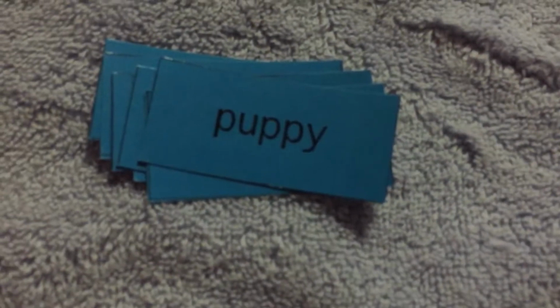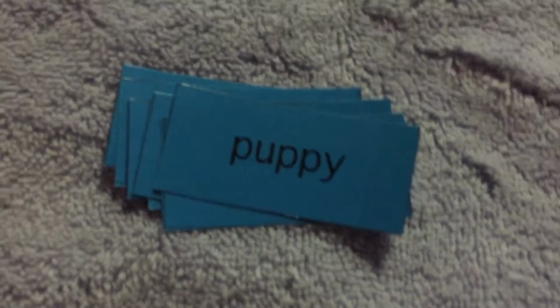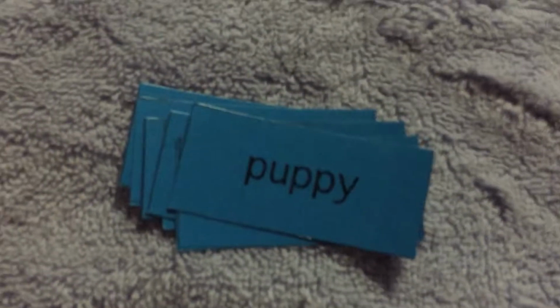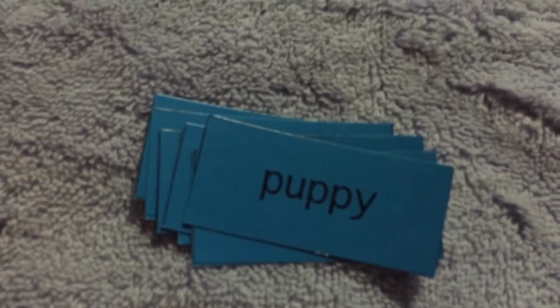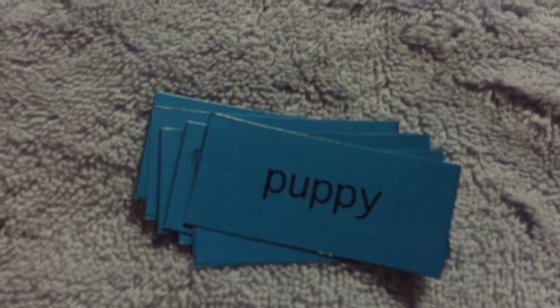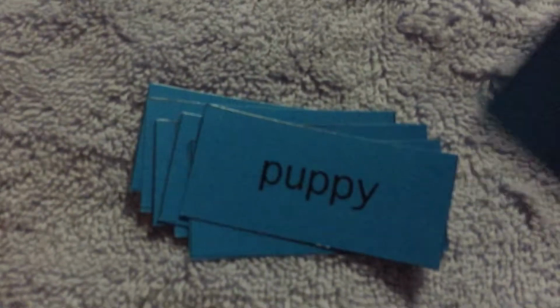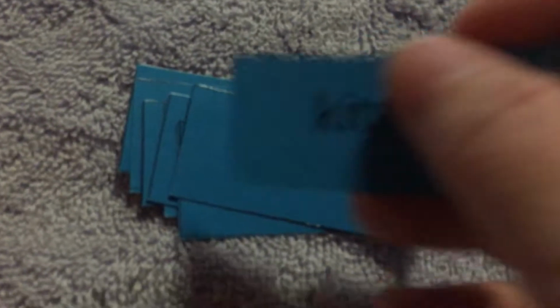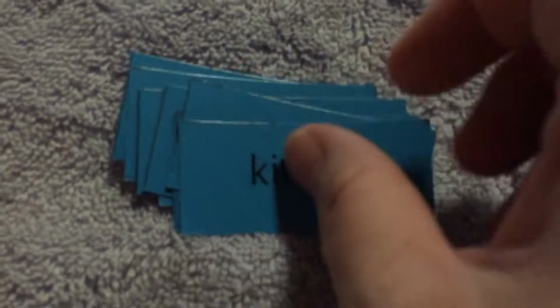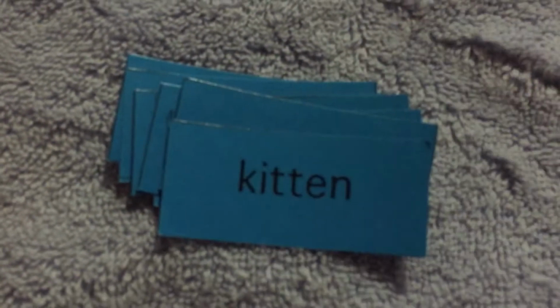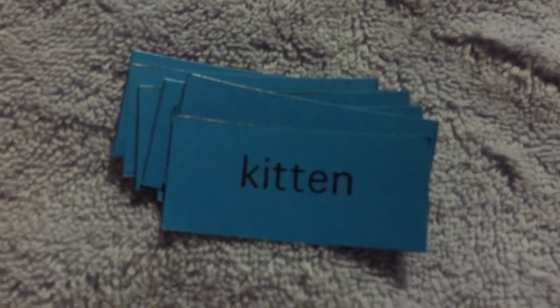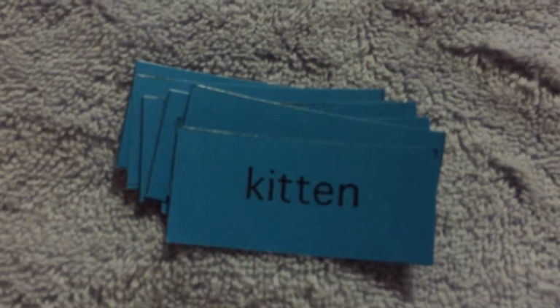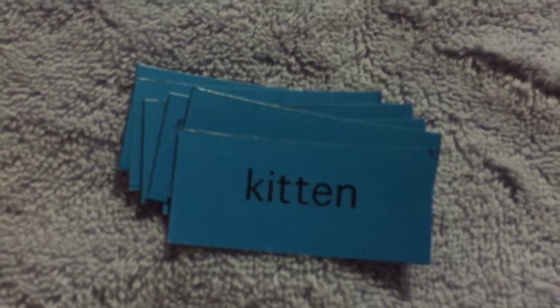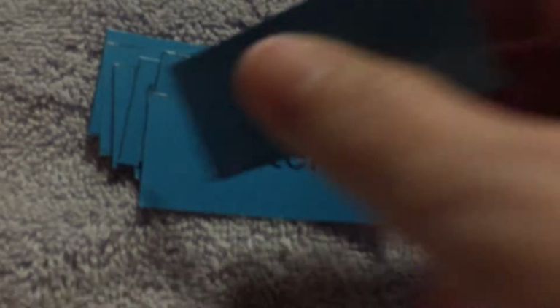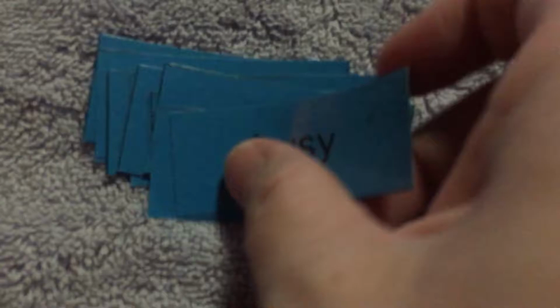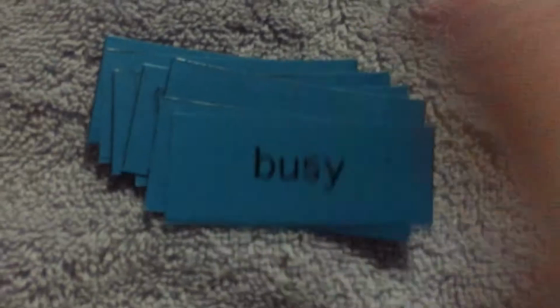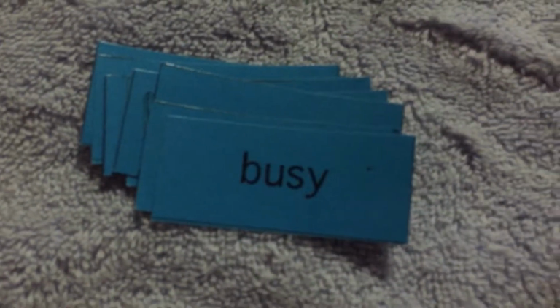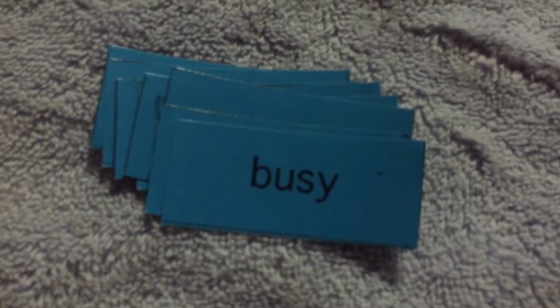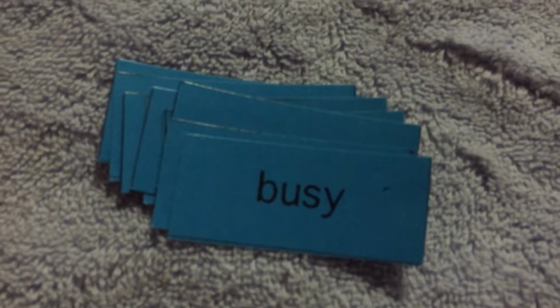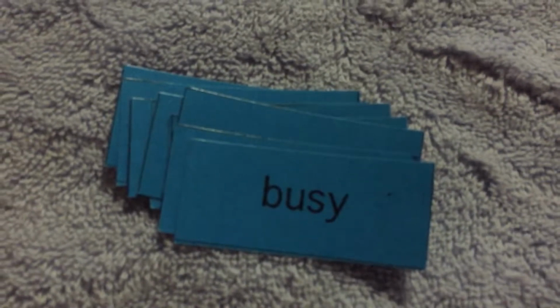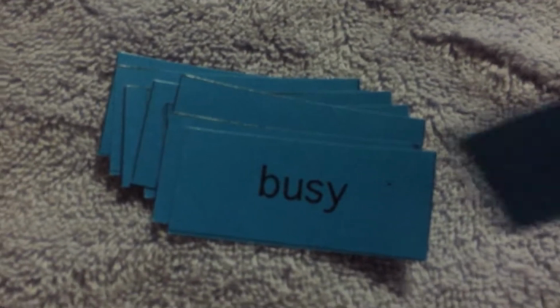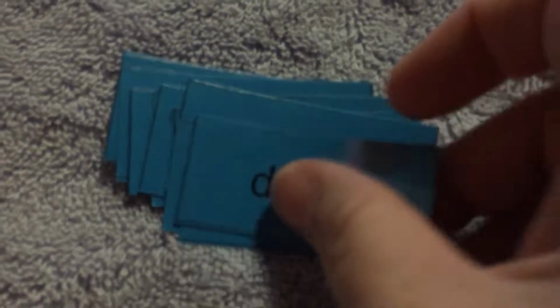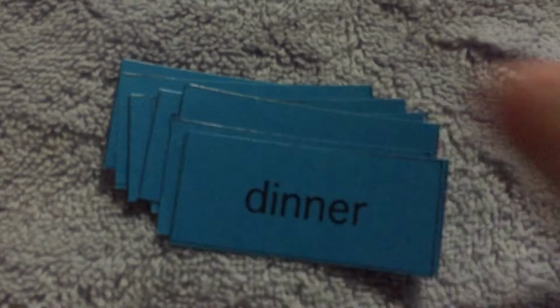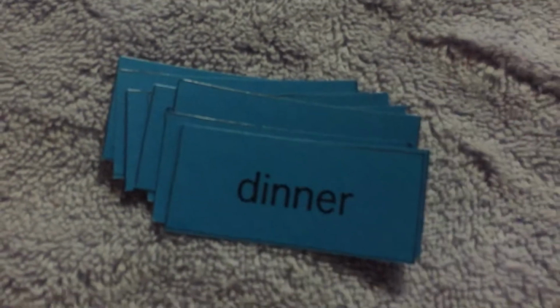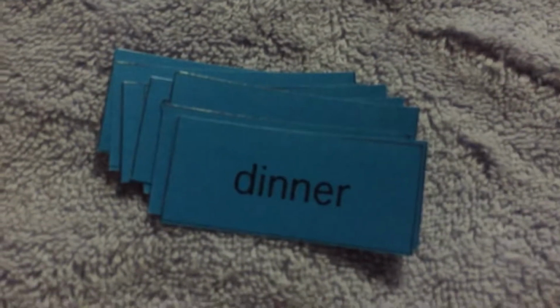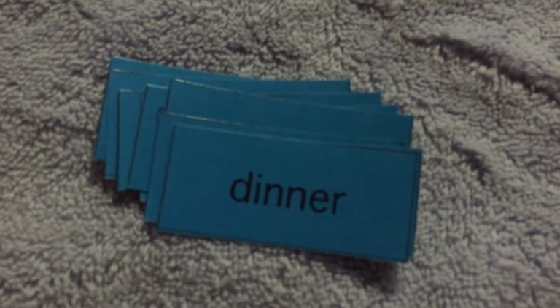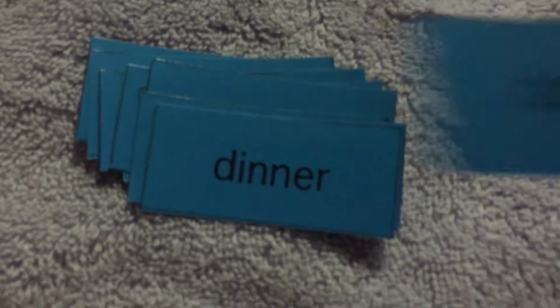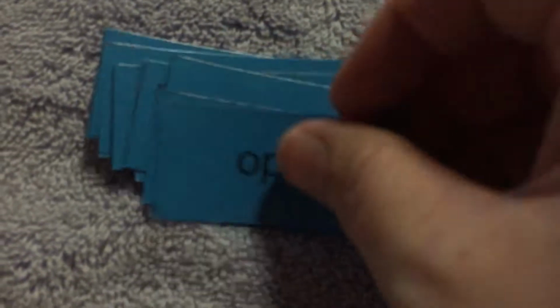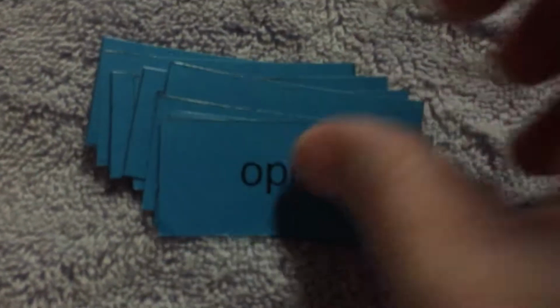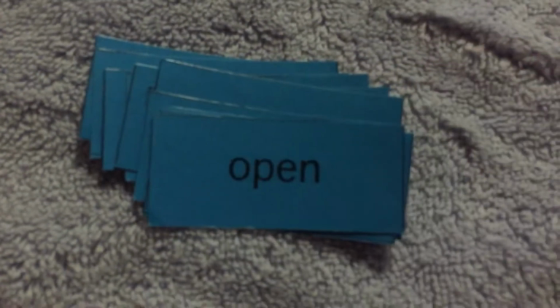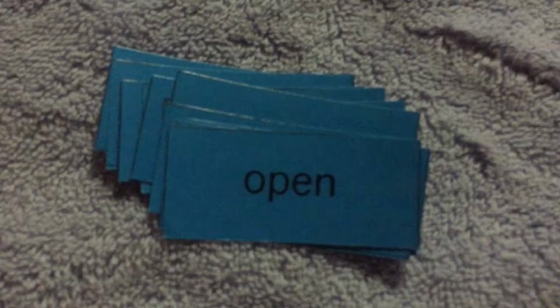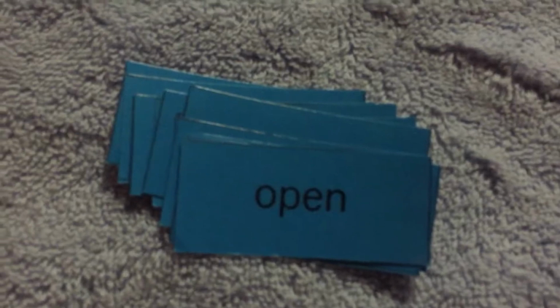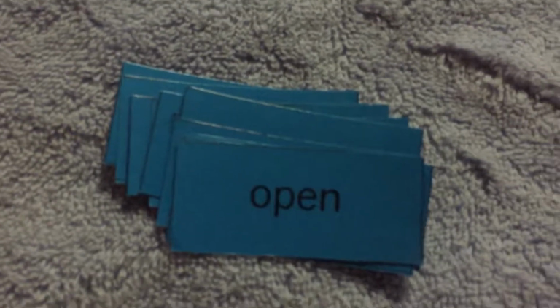Hello, third graders. Today we are working on SS-14. In SS-14, we're working on short and long vowels in the first syllable.